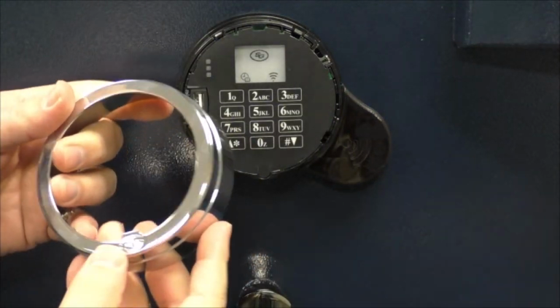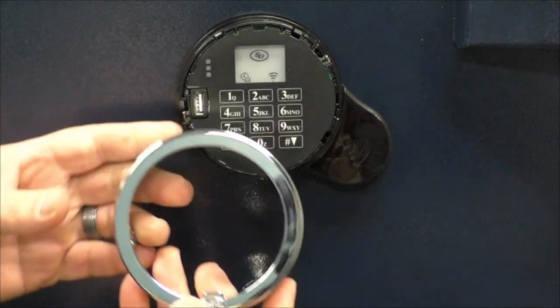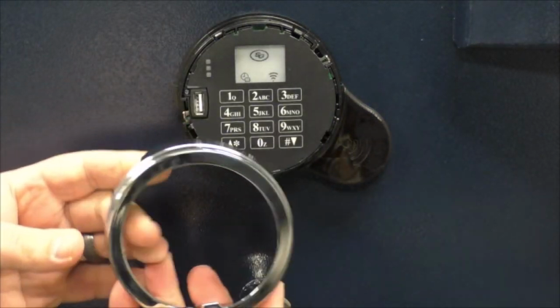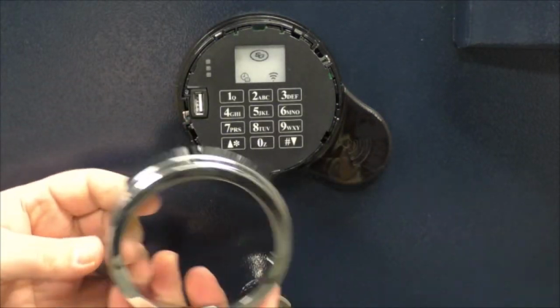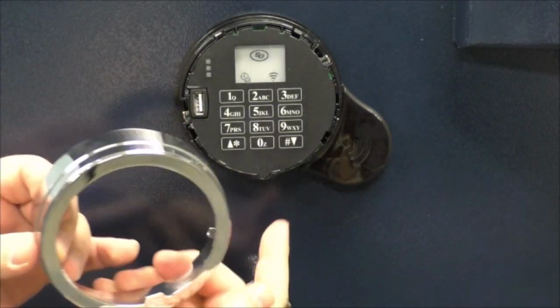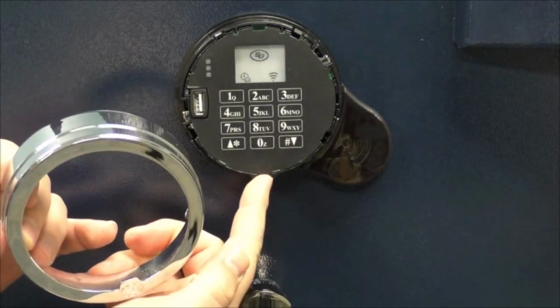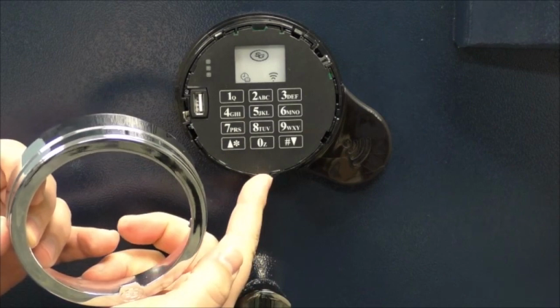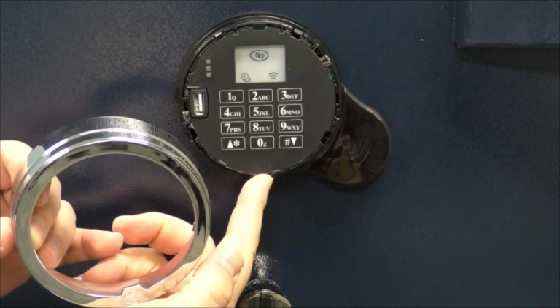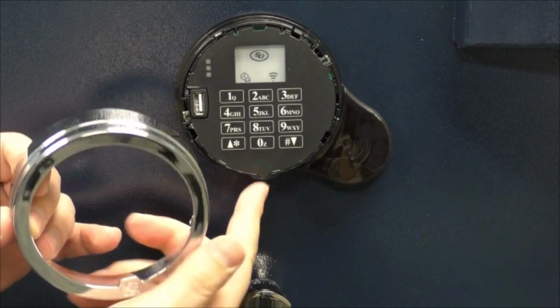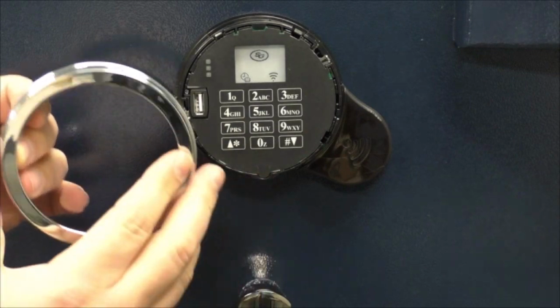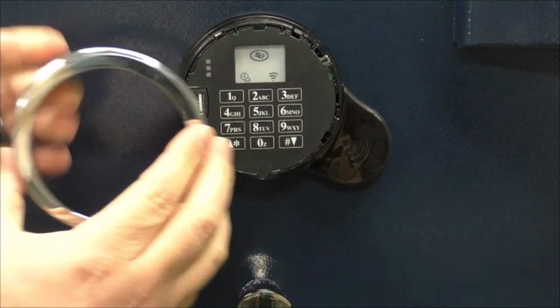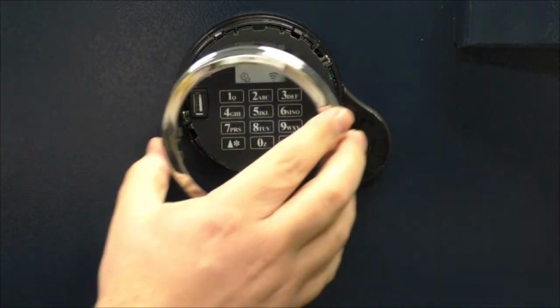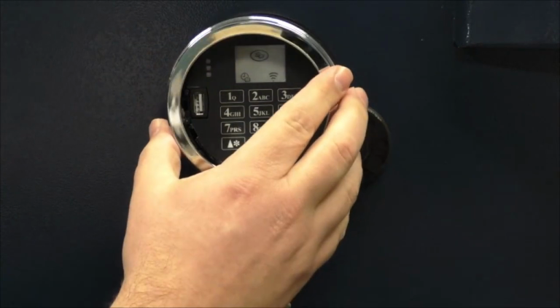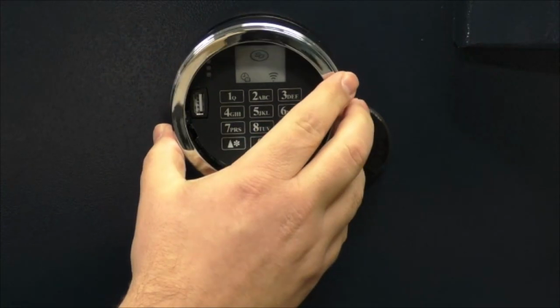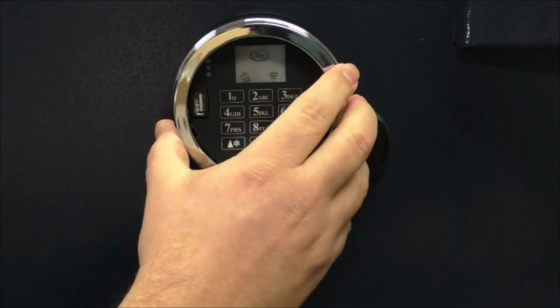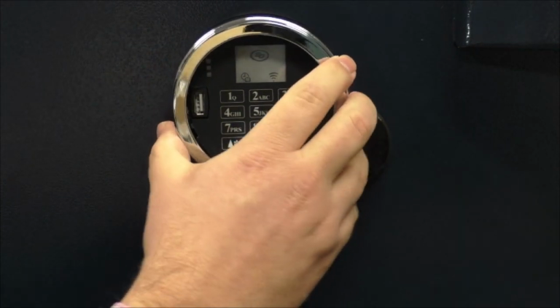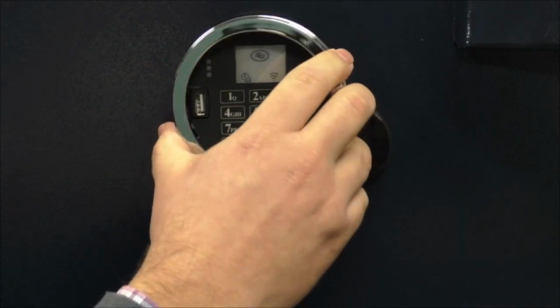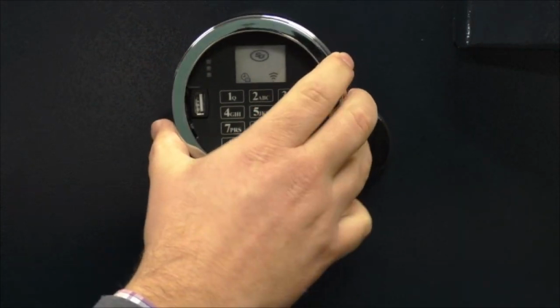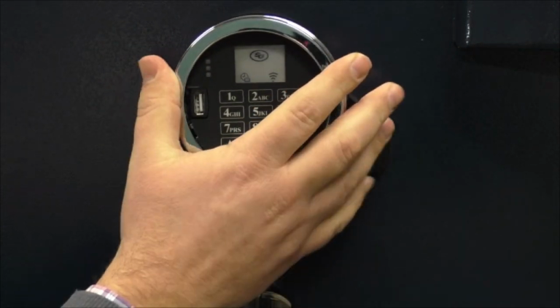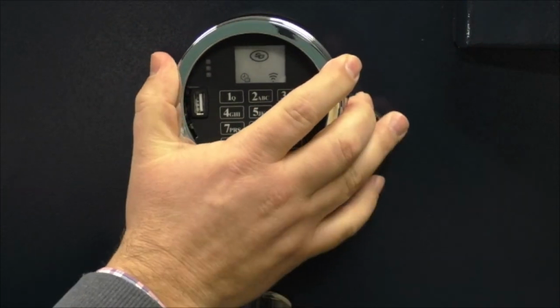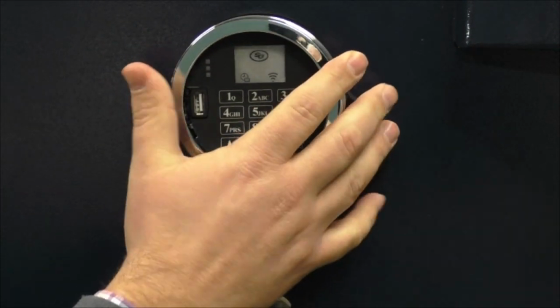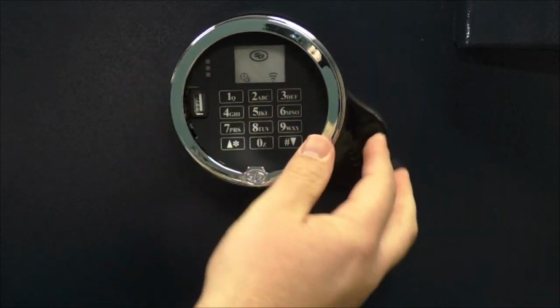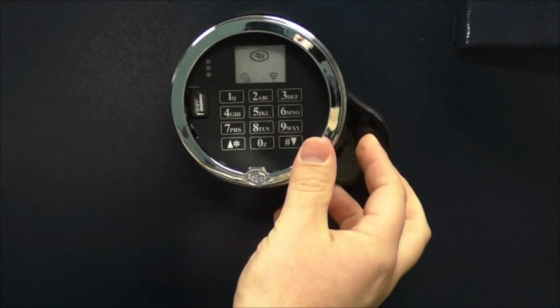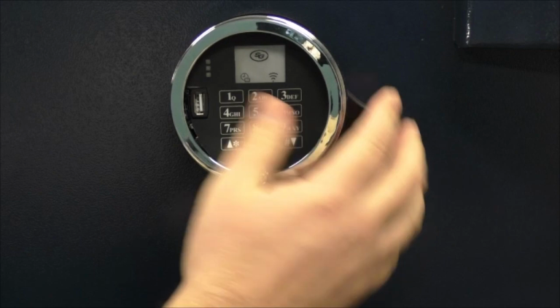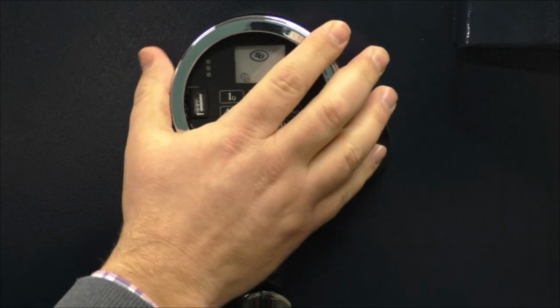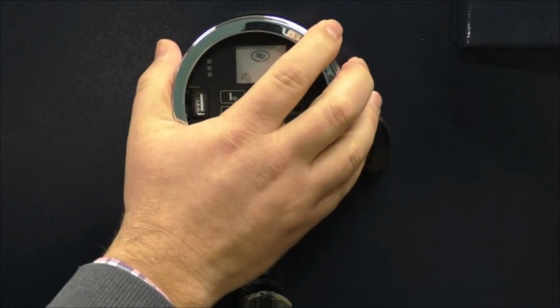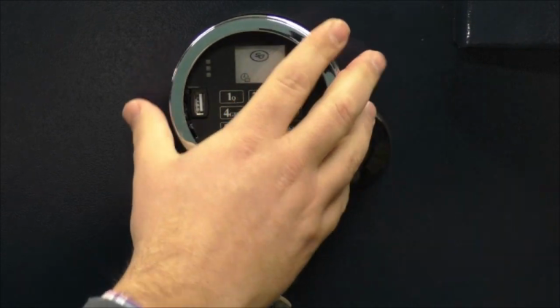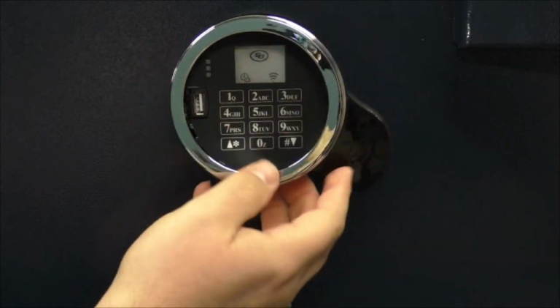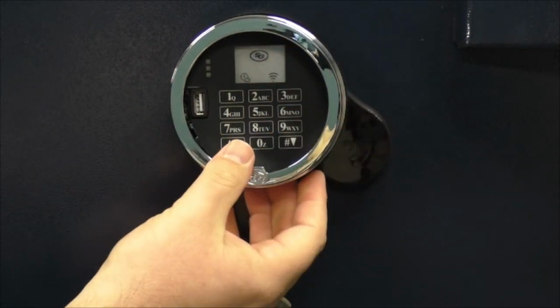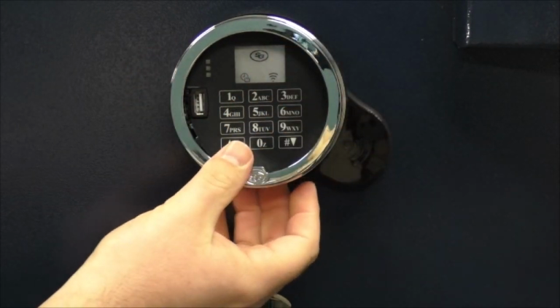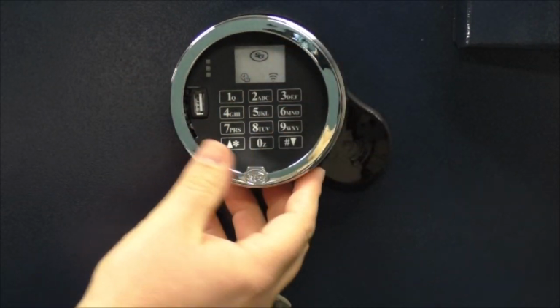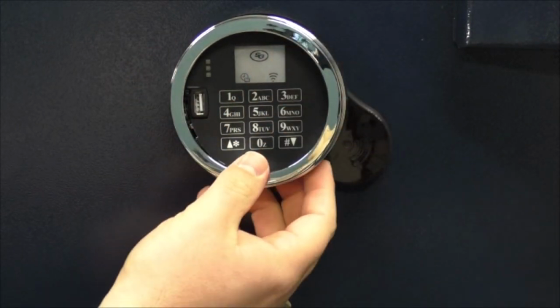Next, place the chrome ring onto the keypad. The S&G logo will rest at the 6 o'clock position. Push to seat the ring into place.